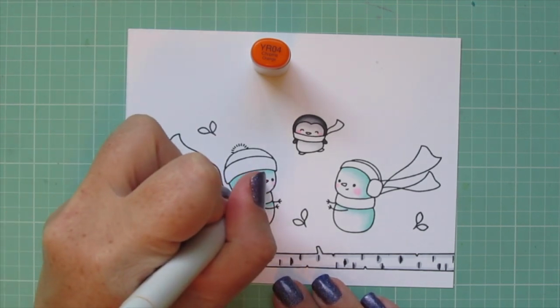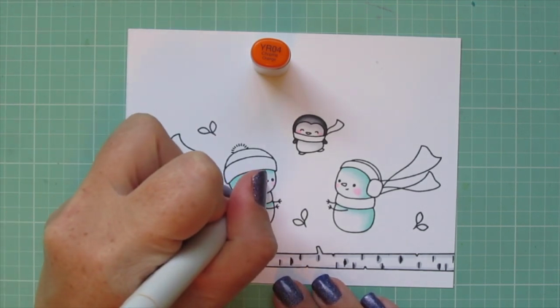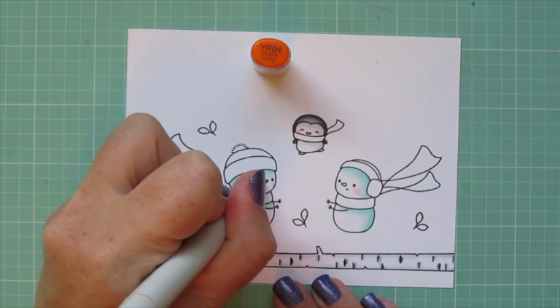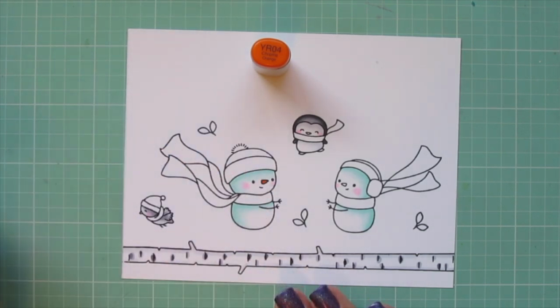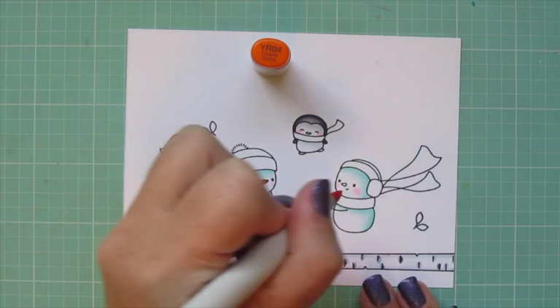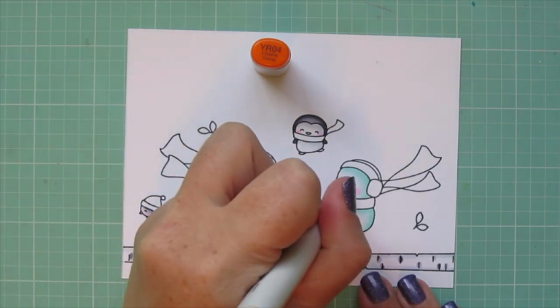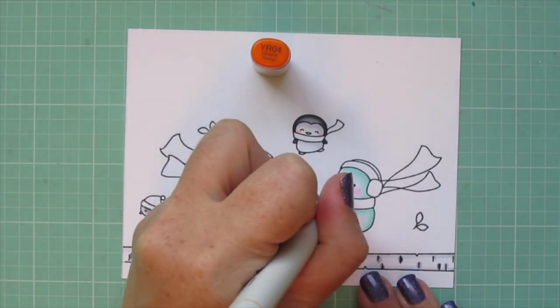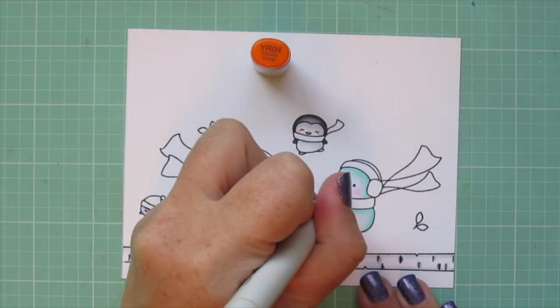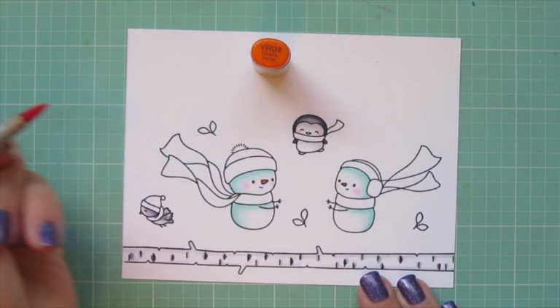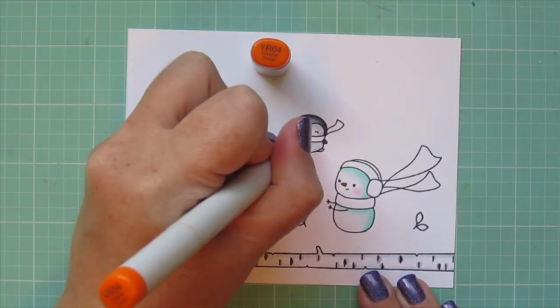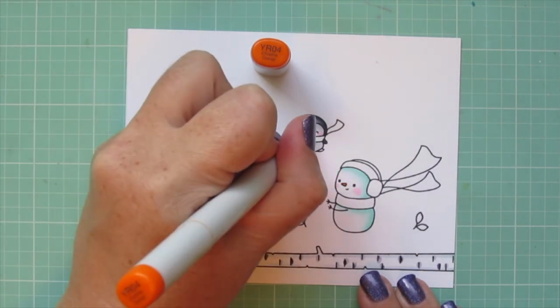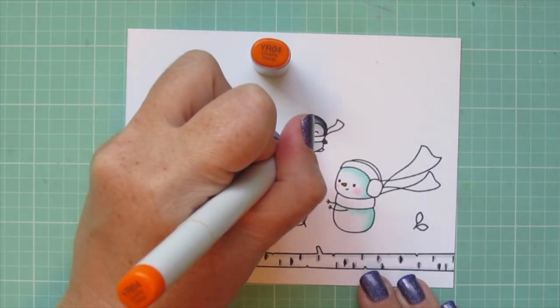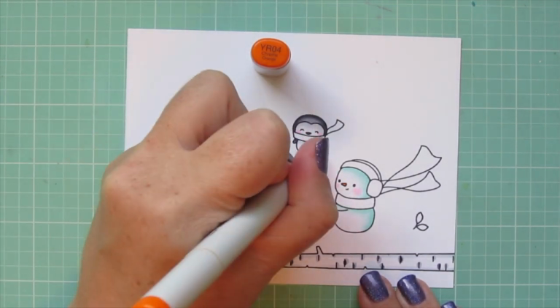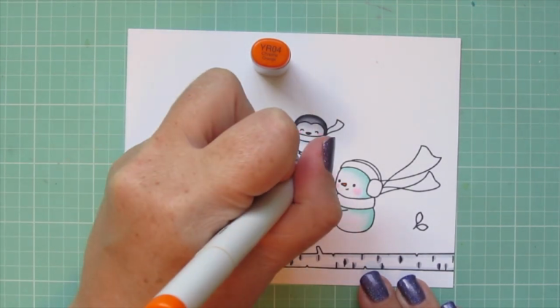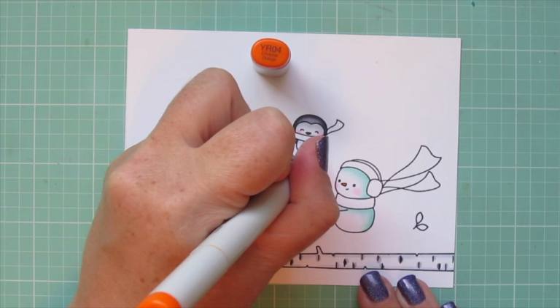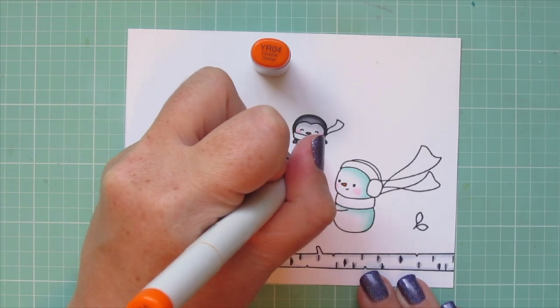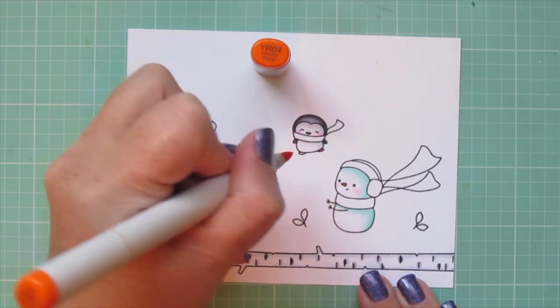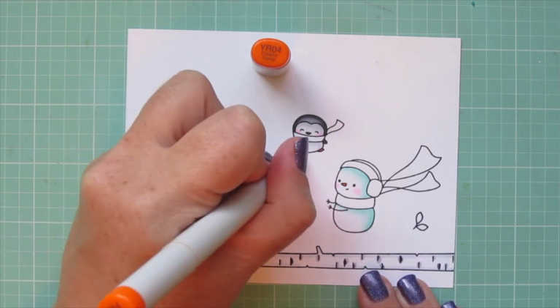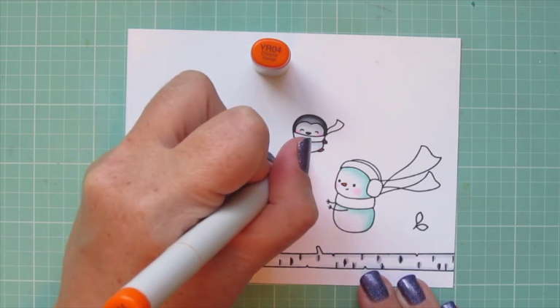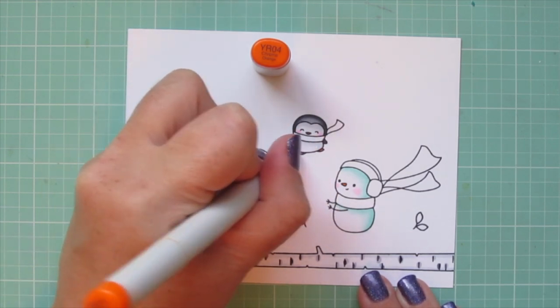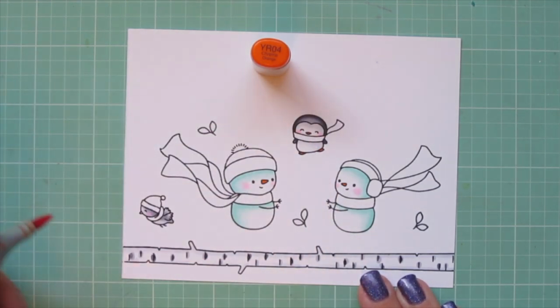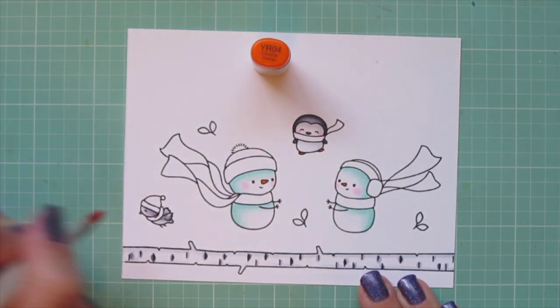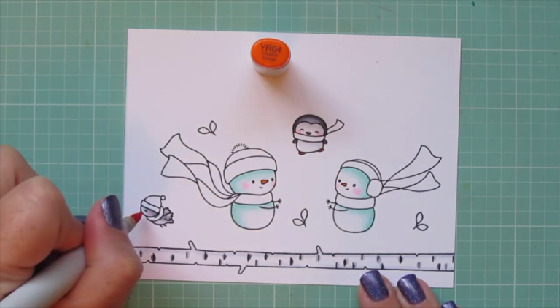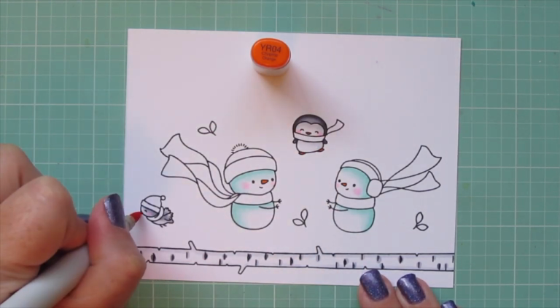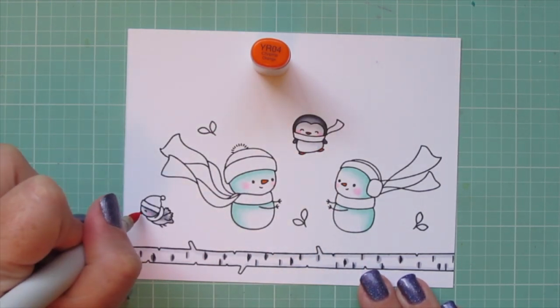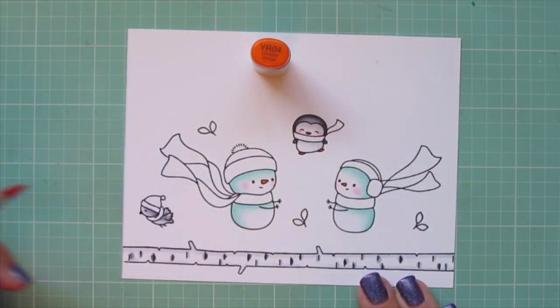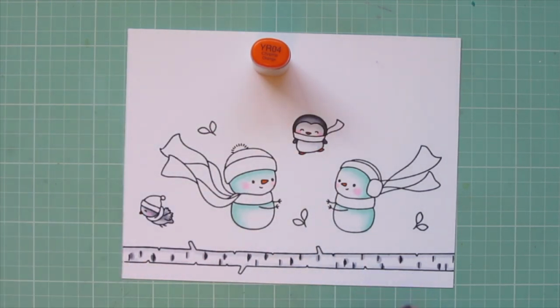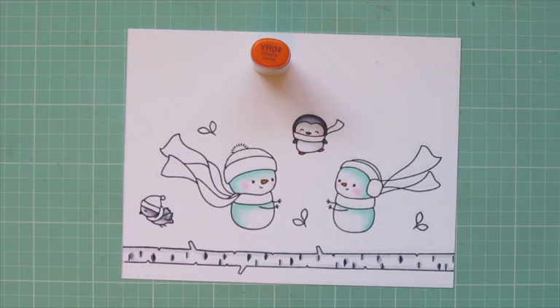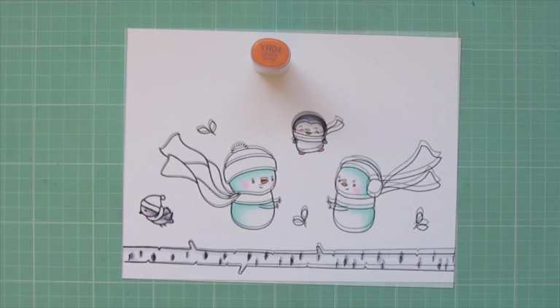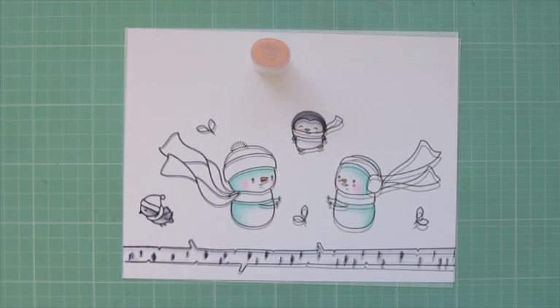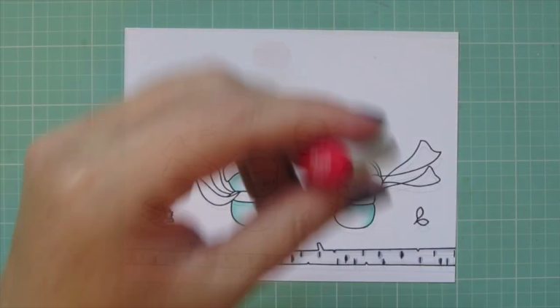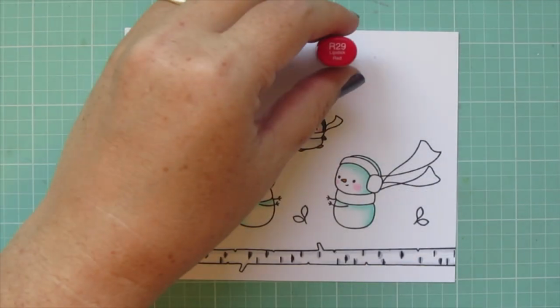I'm moving on to YR04 to color in the snowmen's noses and the penguin's beak and feet and the little dove's beak as well.